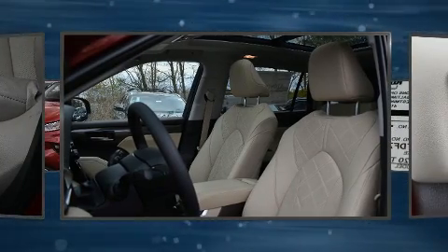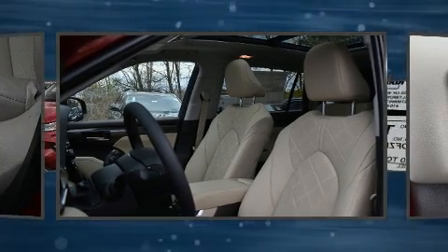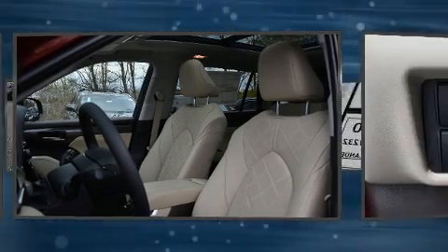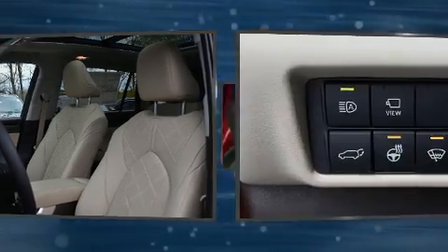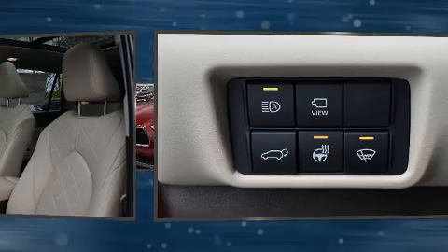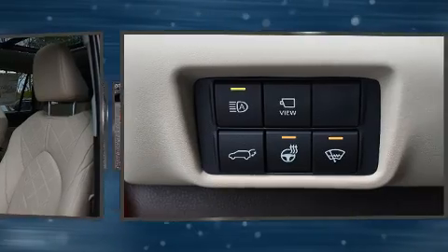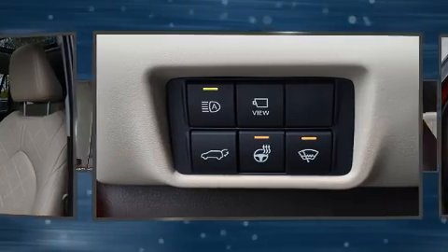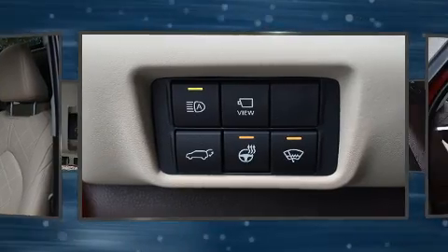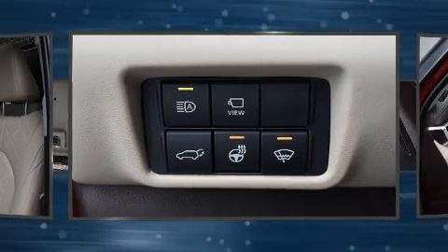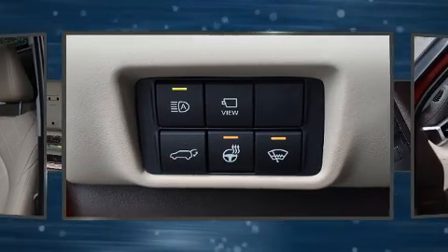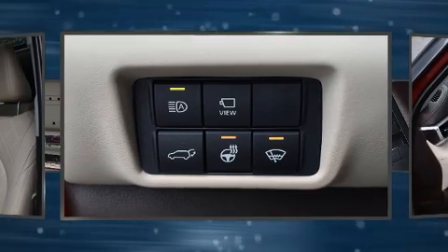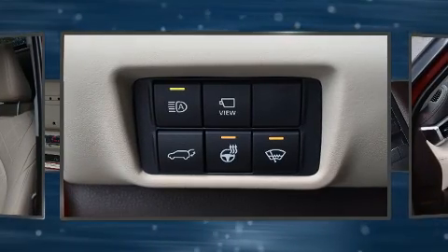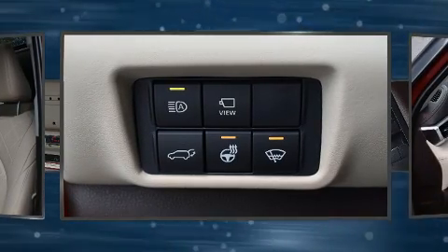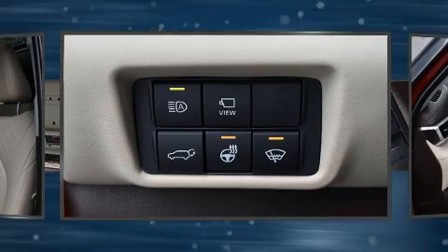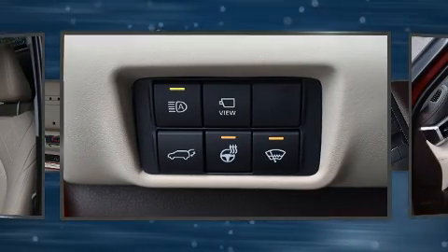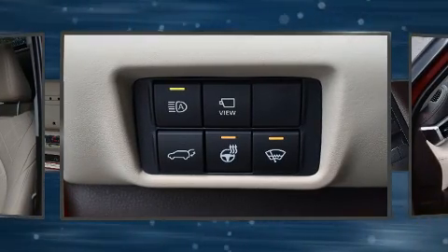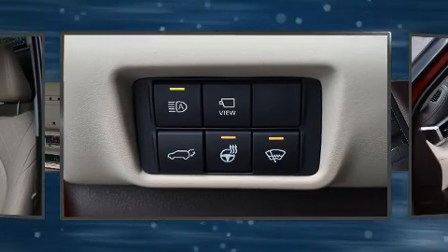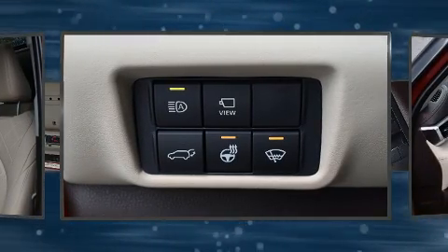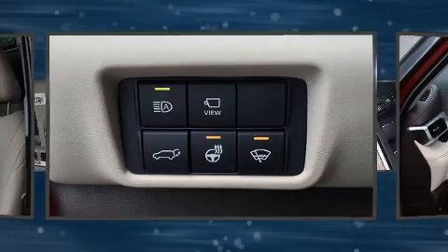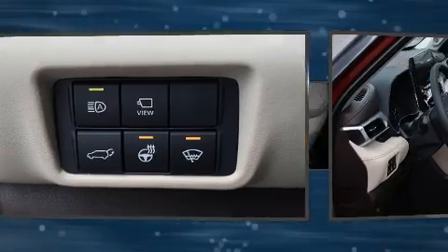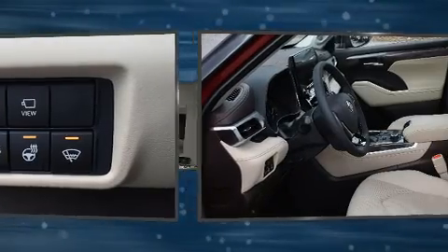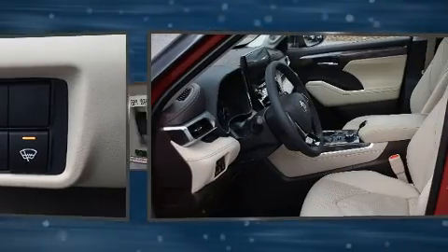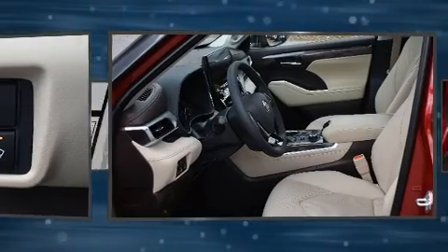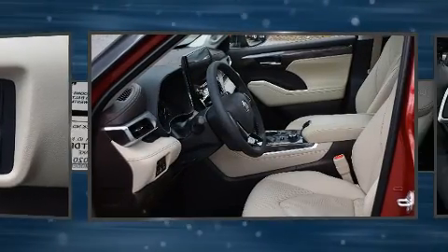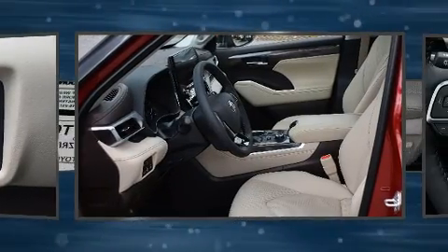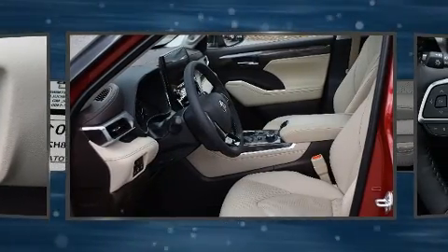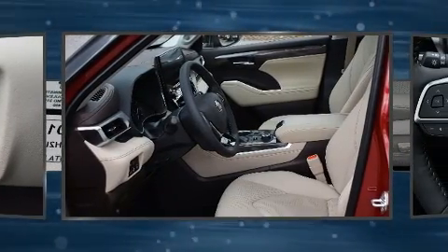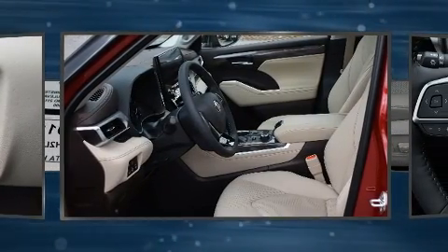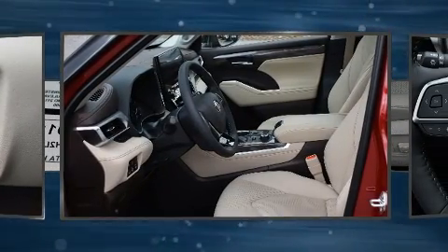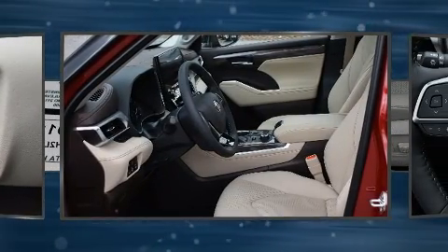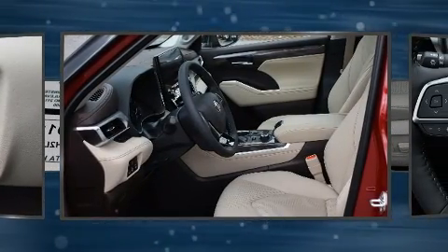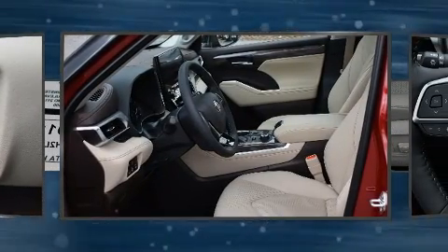Toyota prioritized fit and finish as evidenced by a built-in garage door transmitter, a trip computer, an automatic dimming rear-view mirror, lane departure warning, and cruise control.